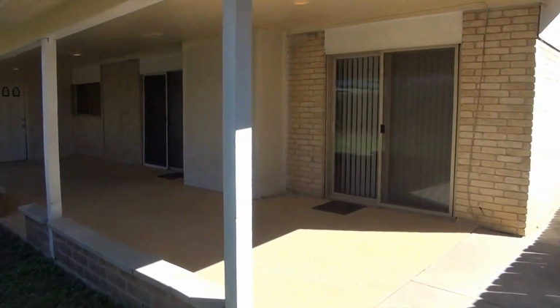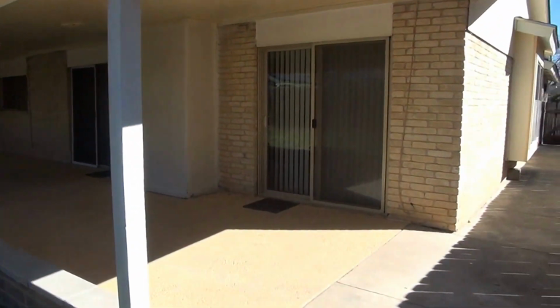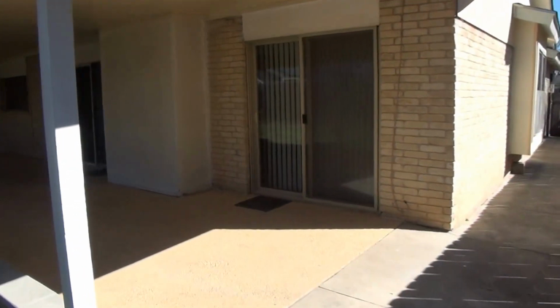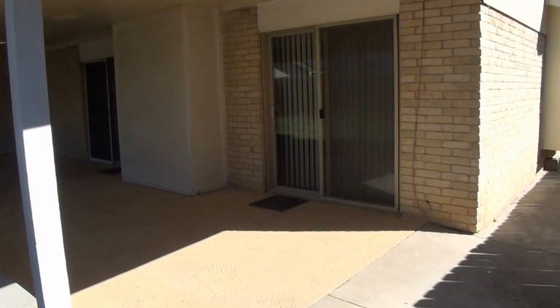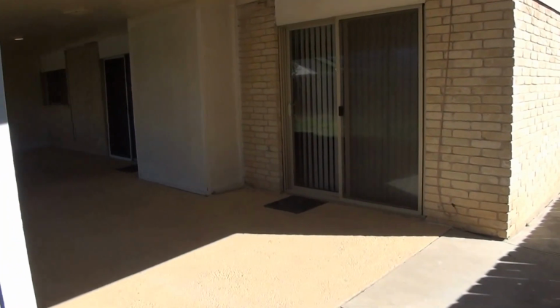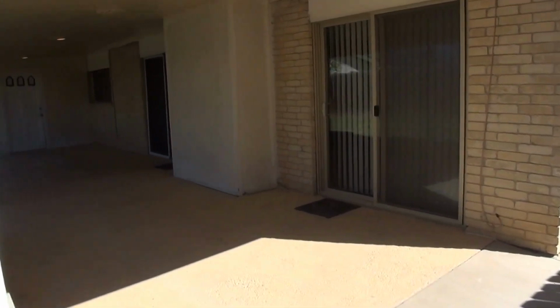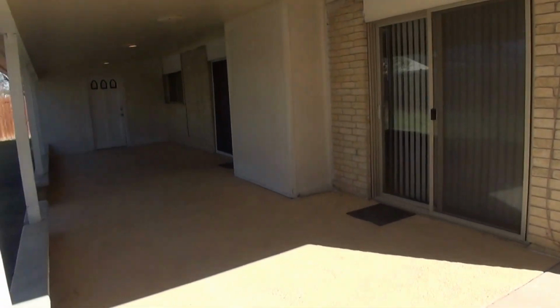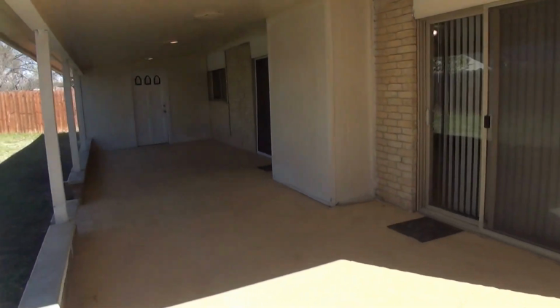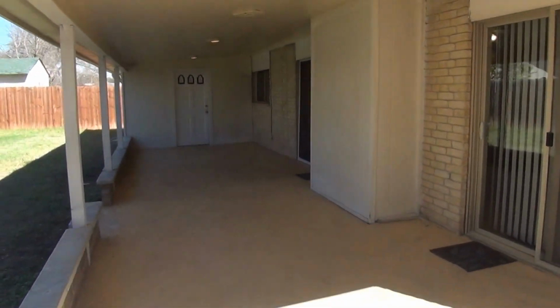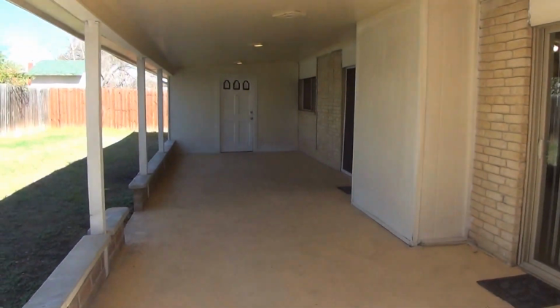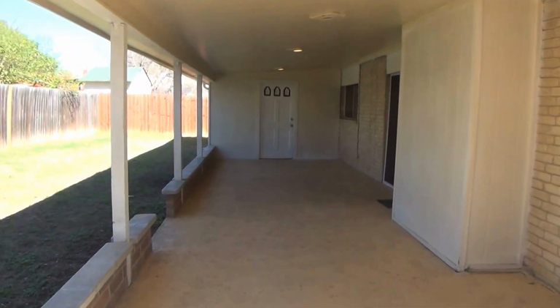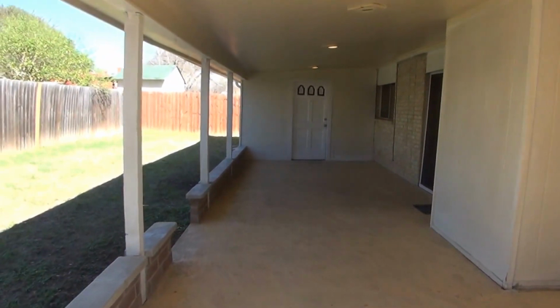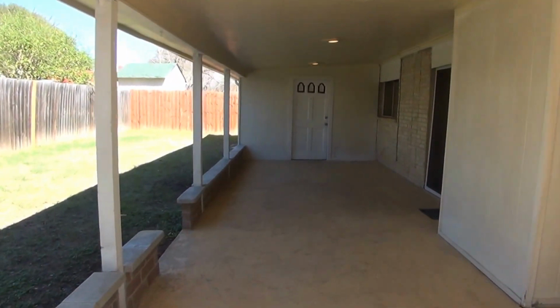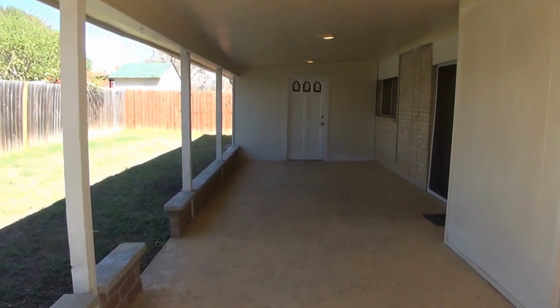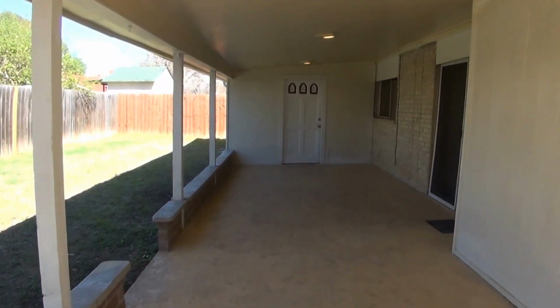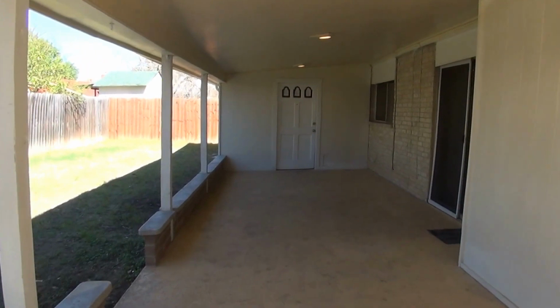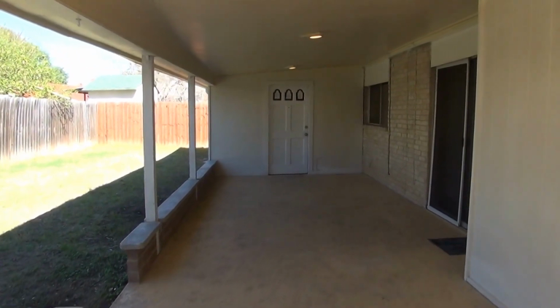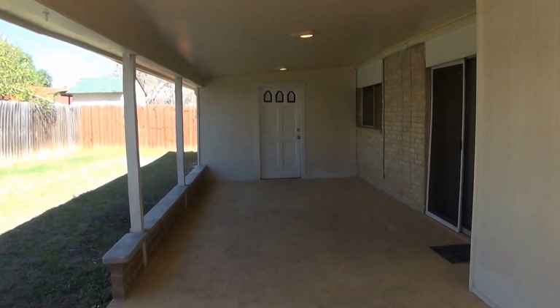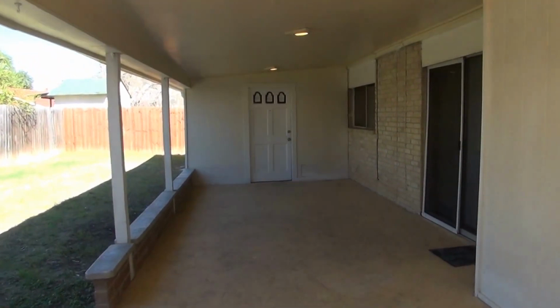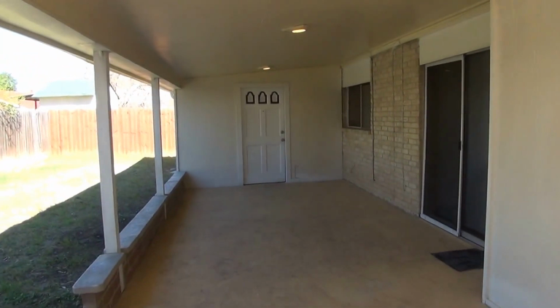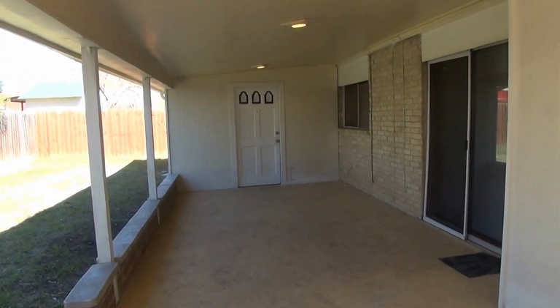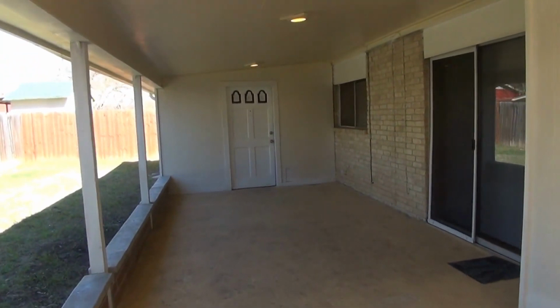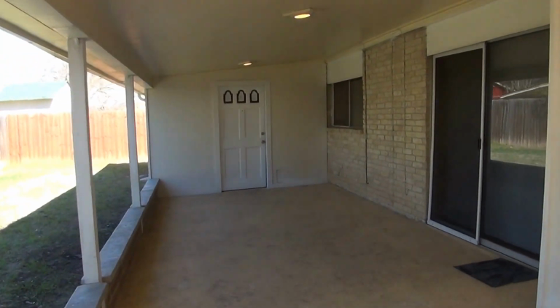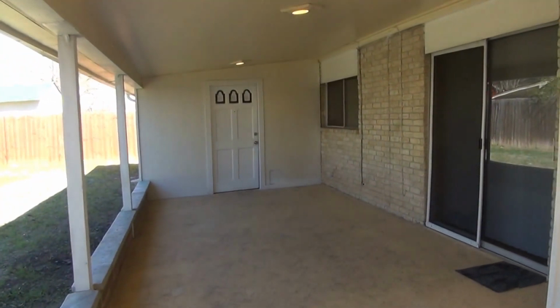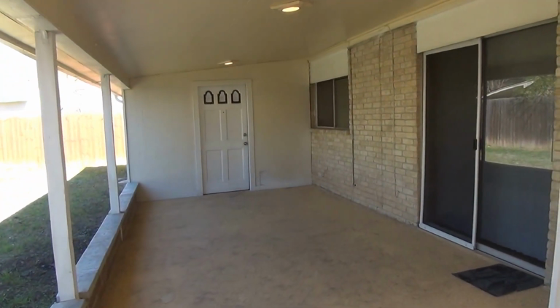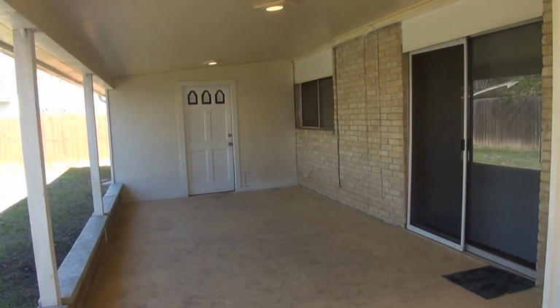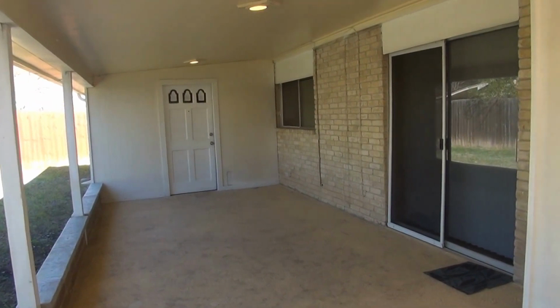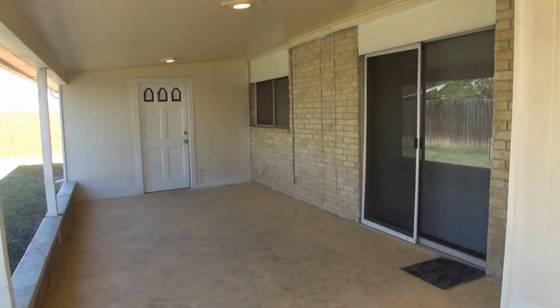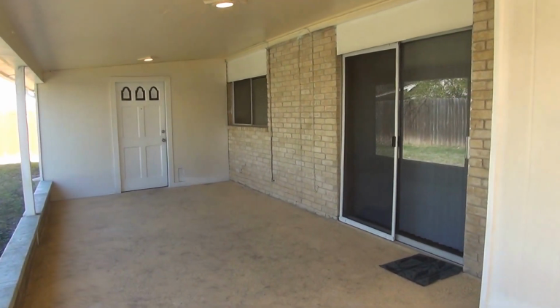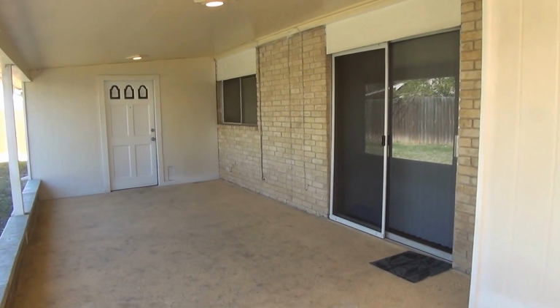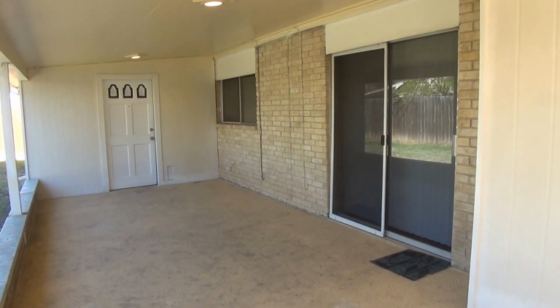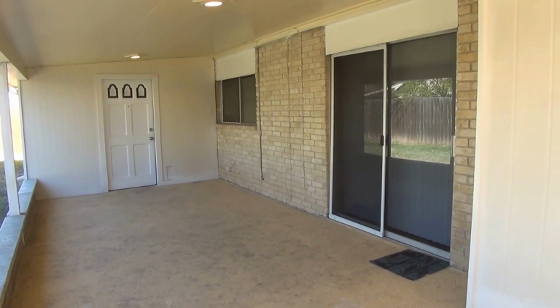If you'd like more information about this home or would like to schedule a showing, you can contact me. My name is Mark Fee and my telephone number is 210-618-9161. It's also set up for easy showing through a centralized showing service if you're already working with a realtor. Thank you.